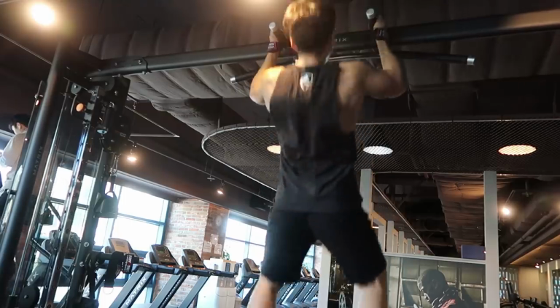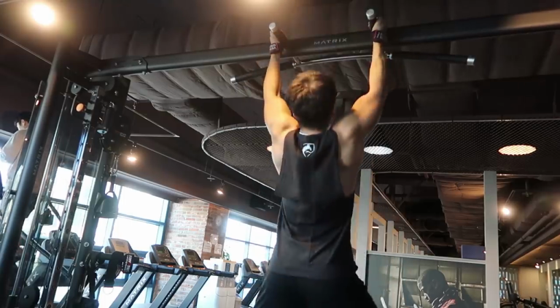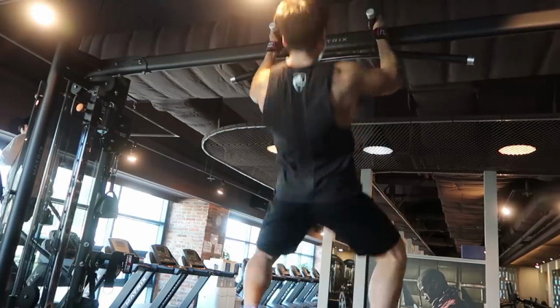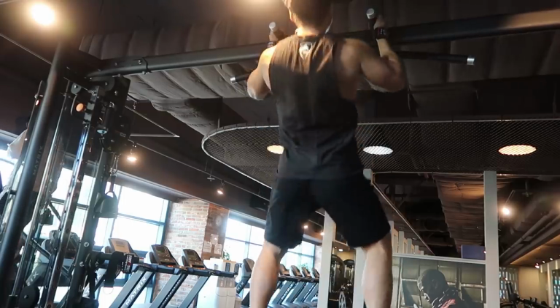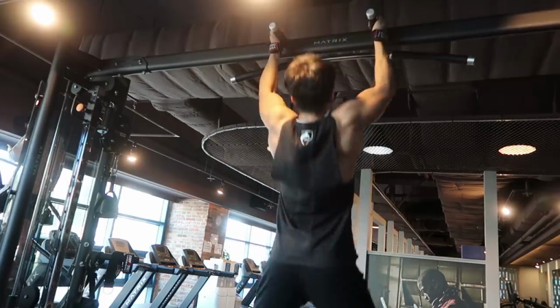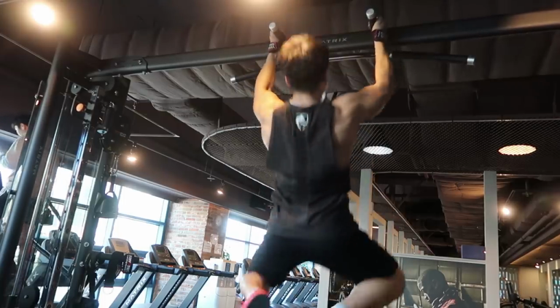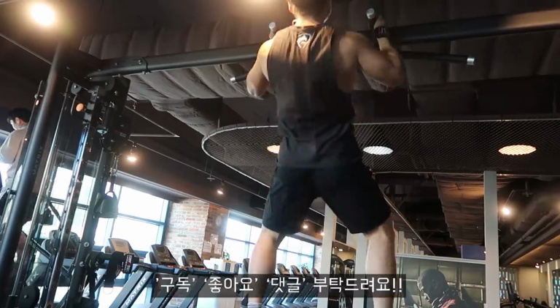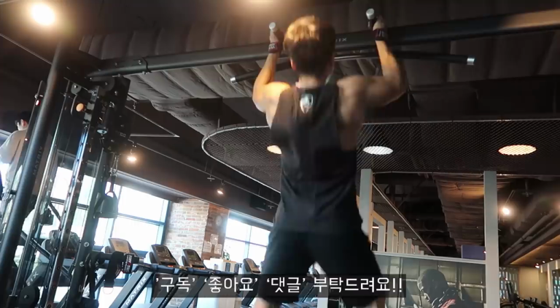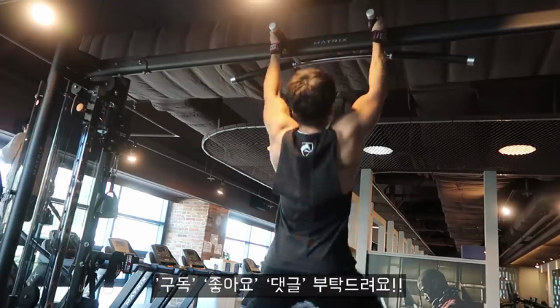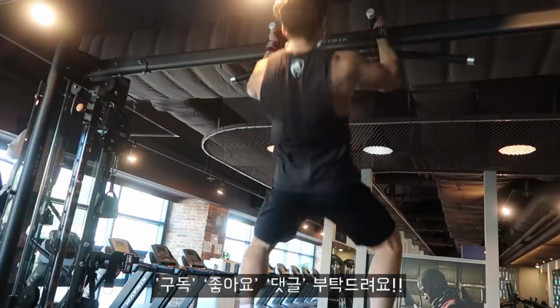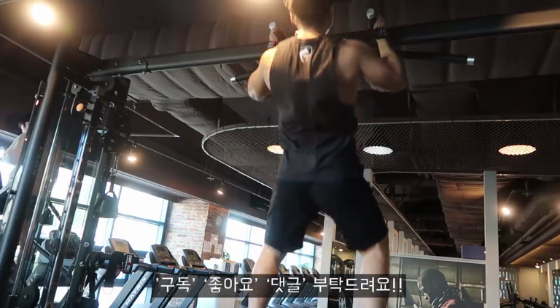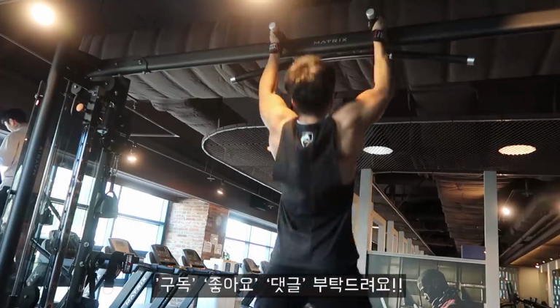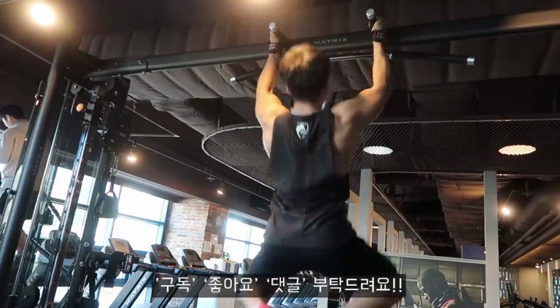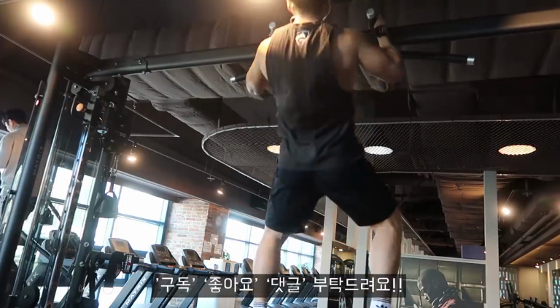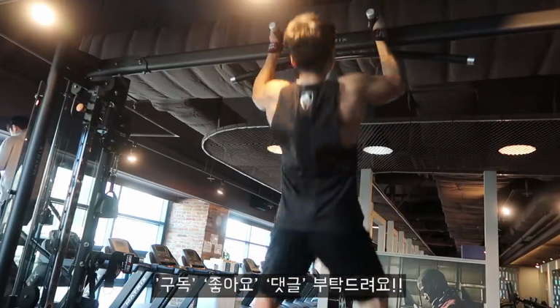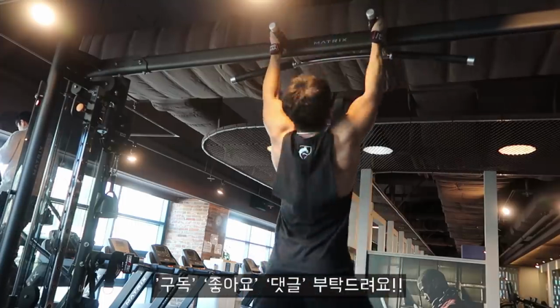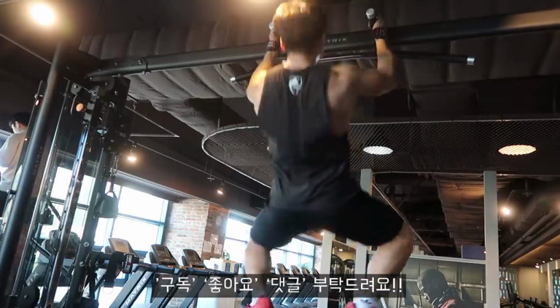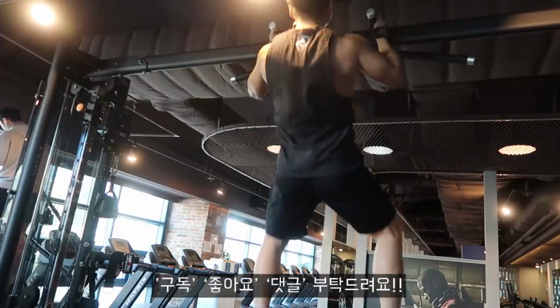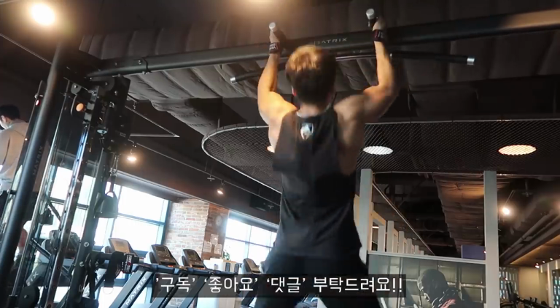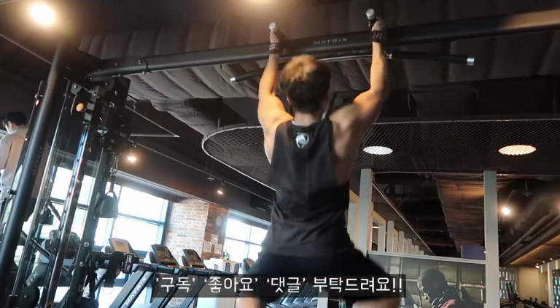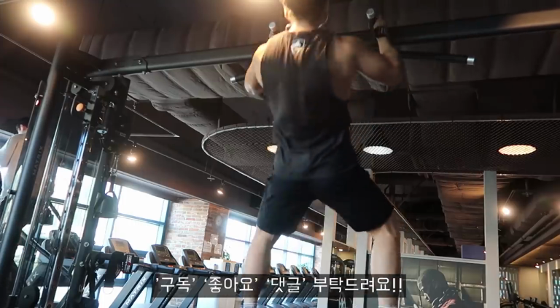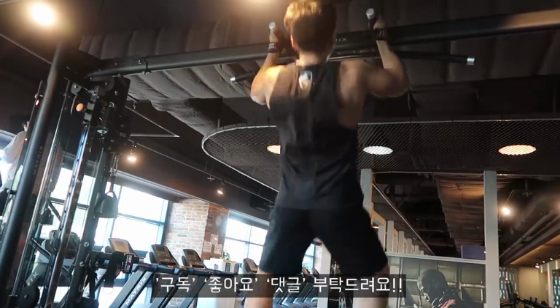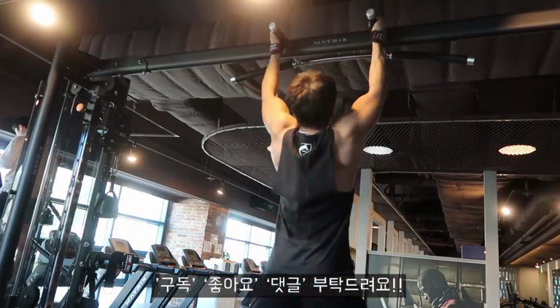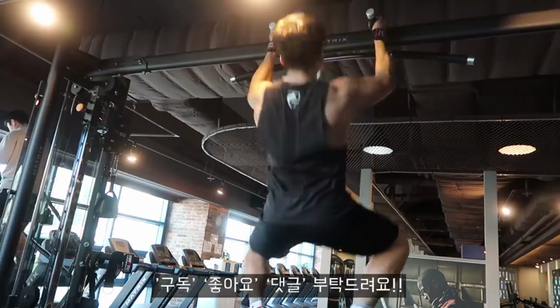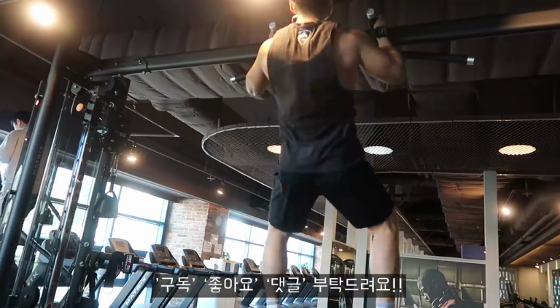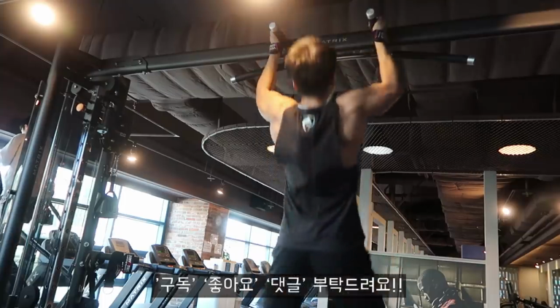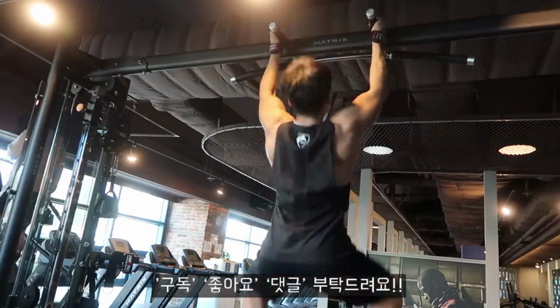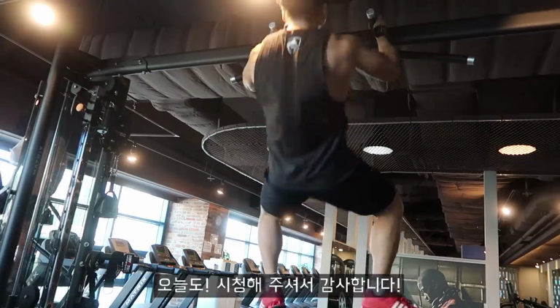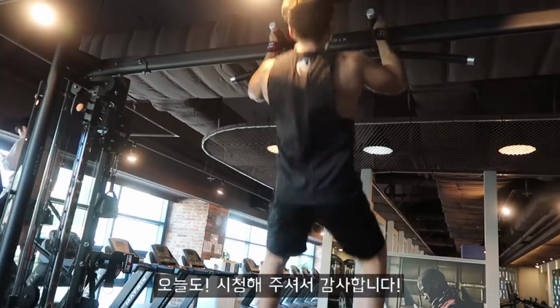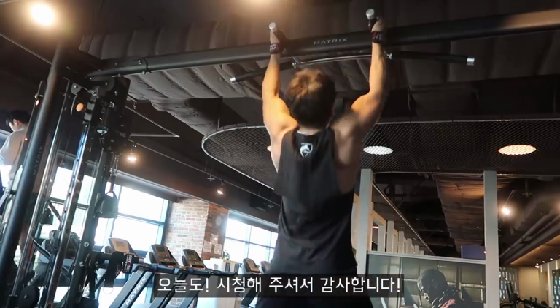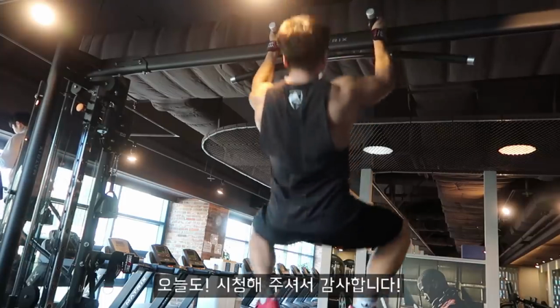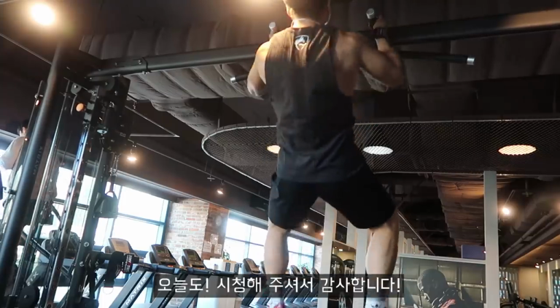짧게 준비한 영상이었지만 많은 도움이 되셨으리라 믿습니다. 이 영상이 도움이 되셨다면 좋아요, 구독하기, 댓글은 언제나 저에게 큰 응원이 됩니다. 오늘도 시청해주셔서 정말 감사합니다.